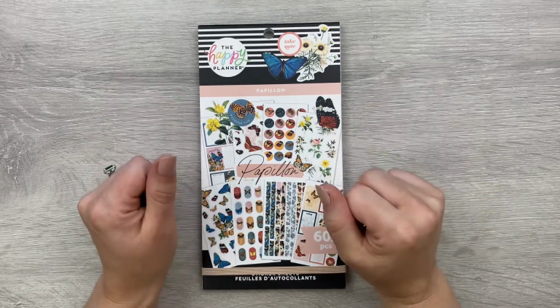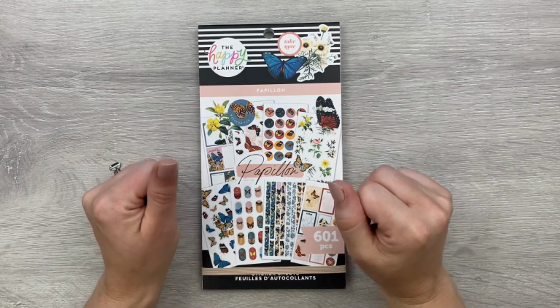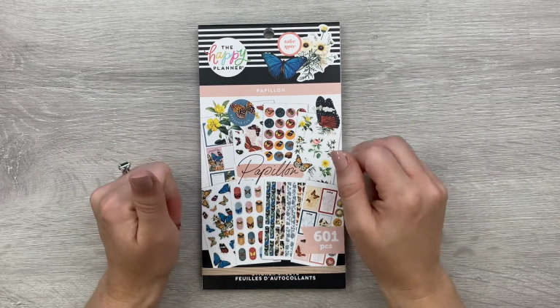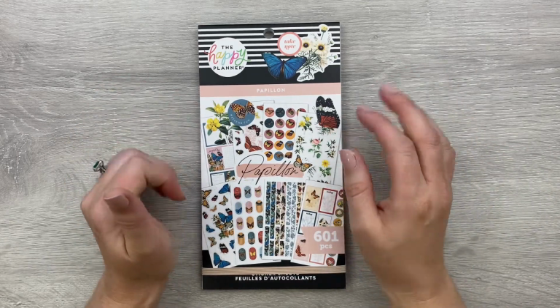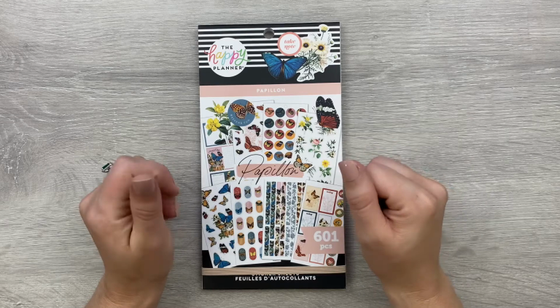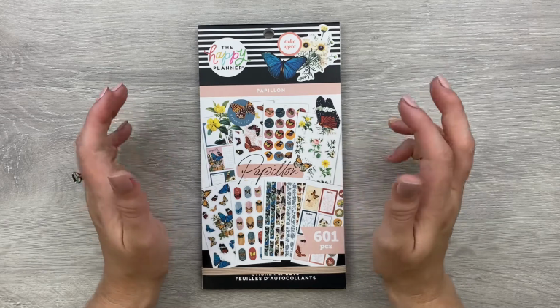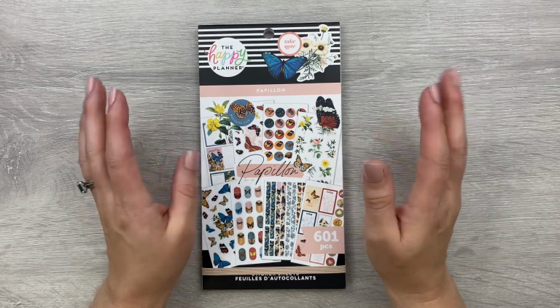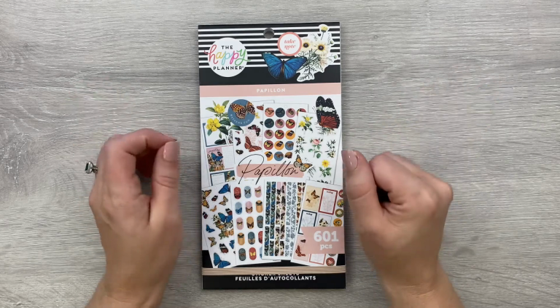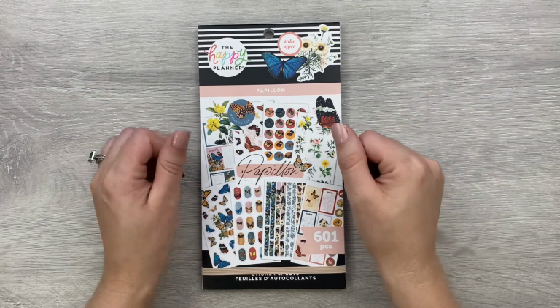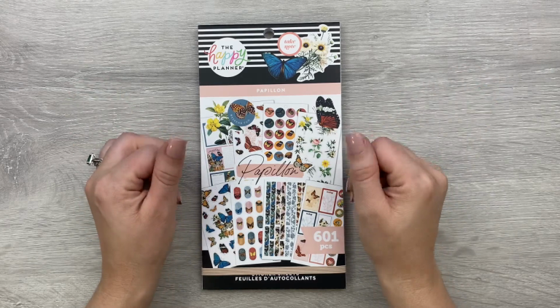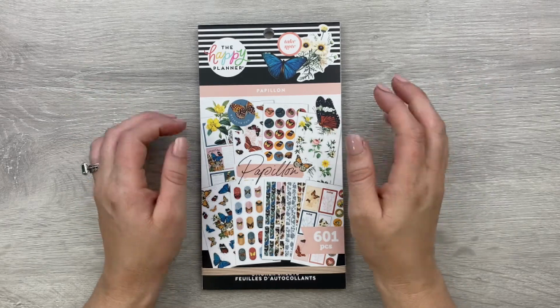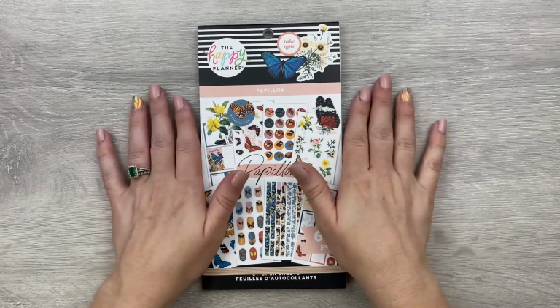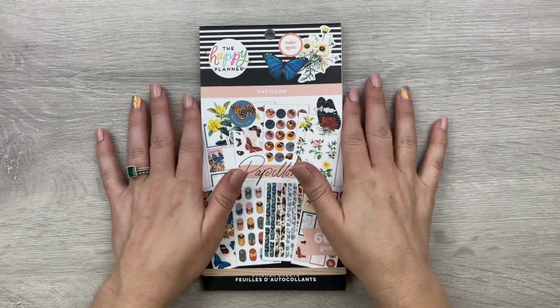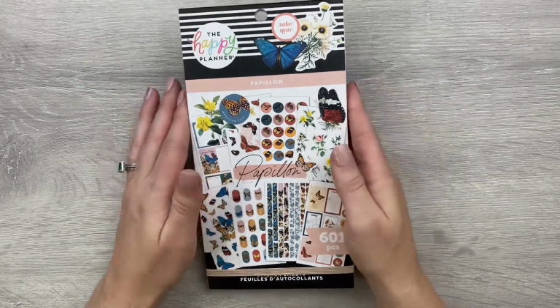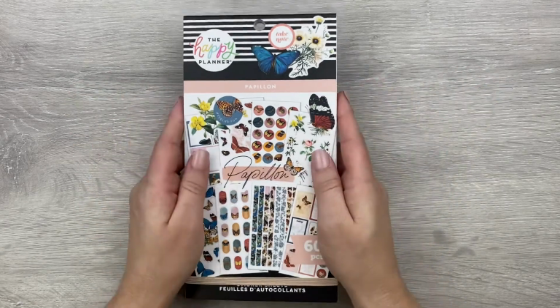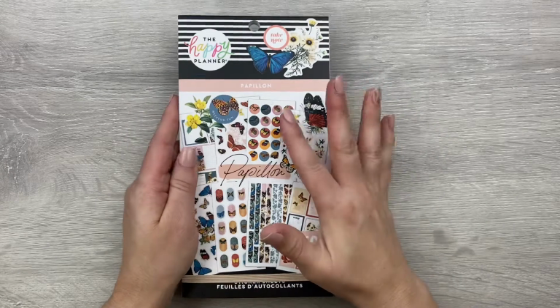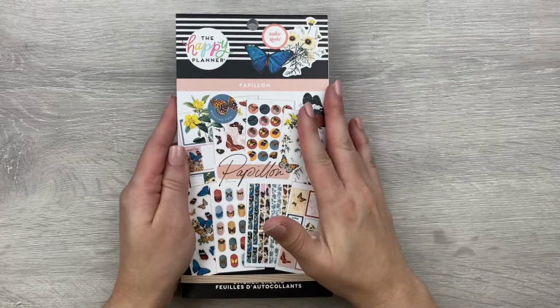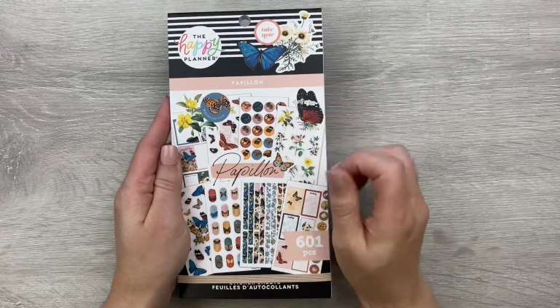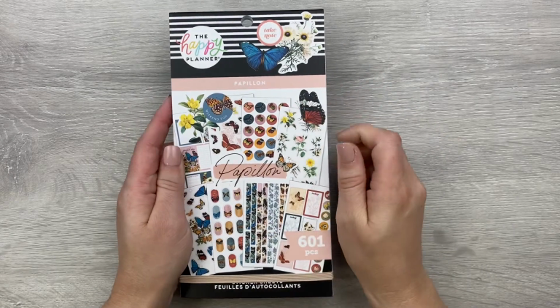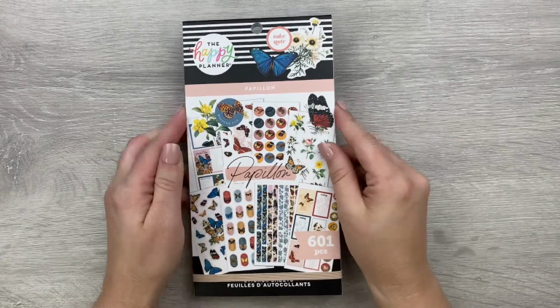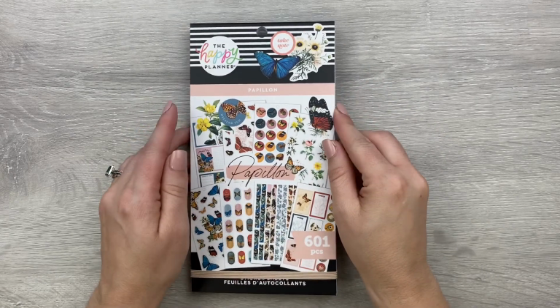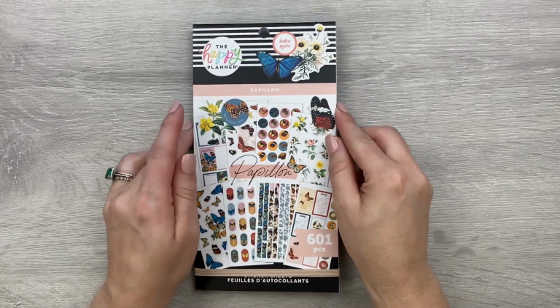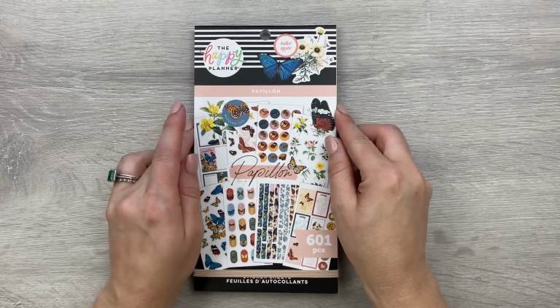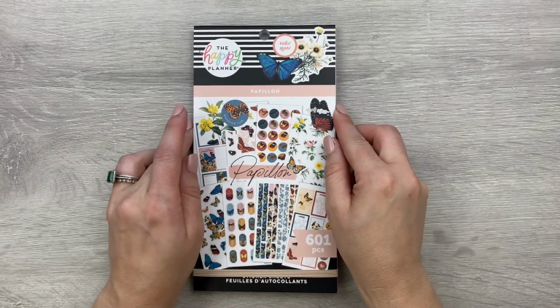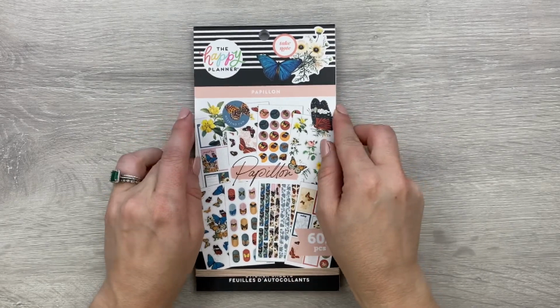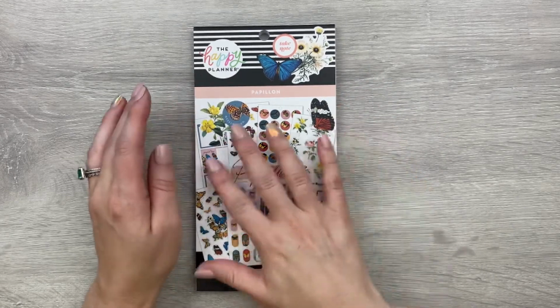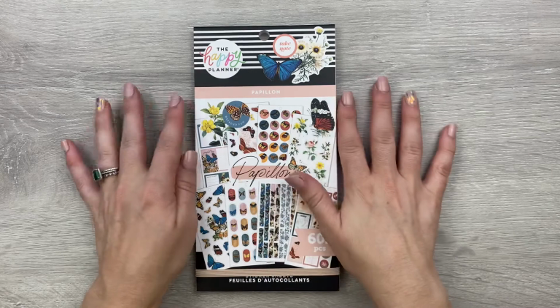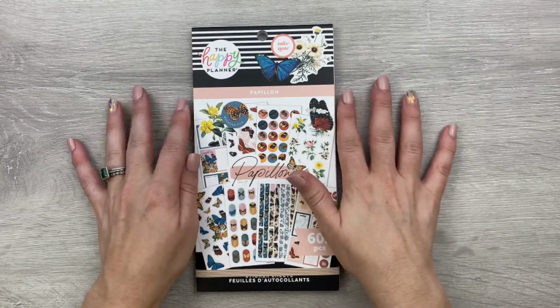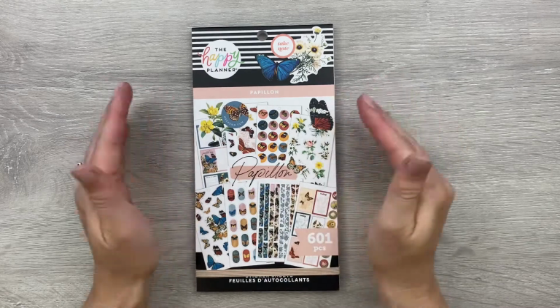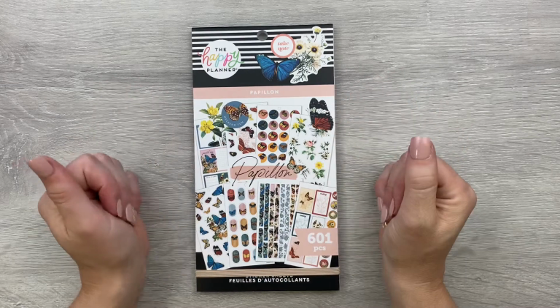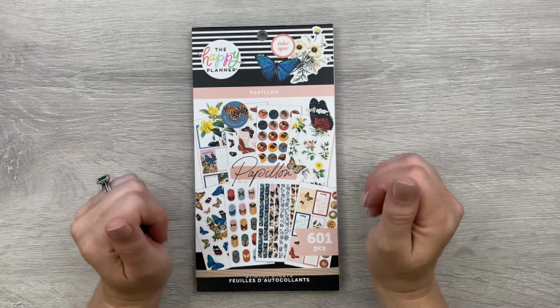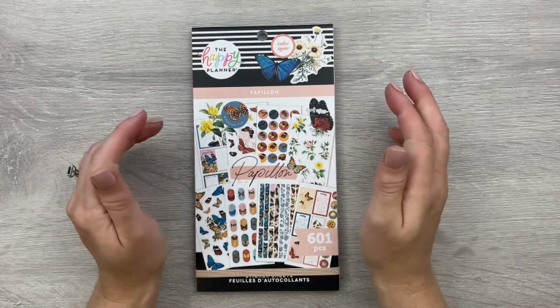I do not have that French accent, of course, so there you have it. I don't know if that helps anyone out but that is what I found. Anyway, this is the sticker book we are going to flip through and I'm so excited for this one because it looks so beautiful — I can't wait to look at it in person.